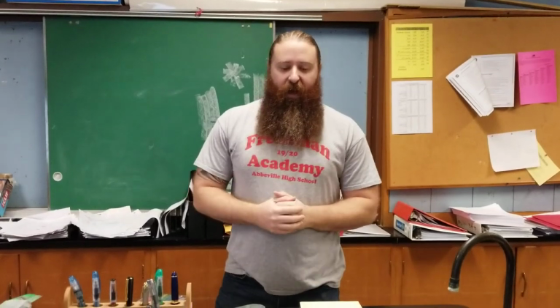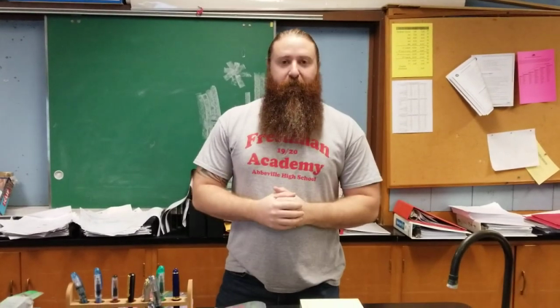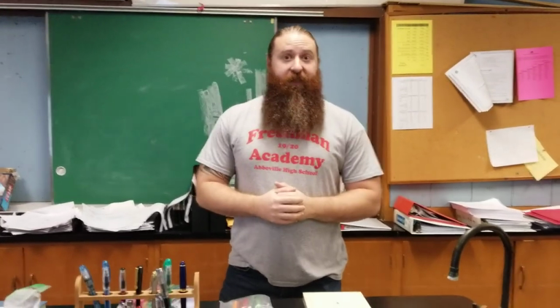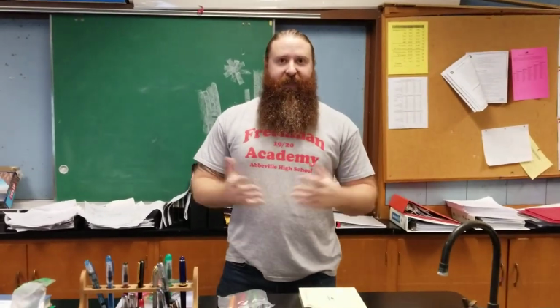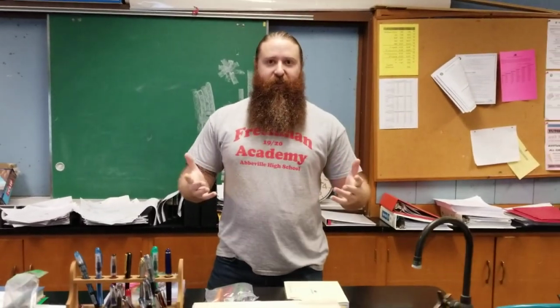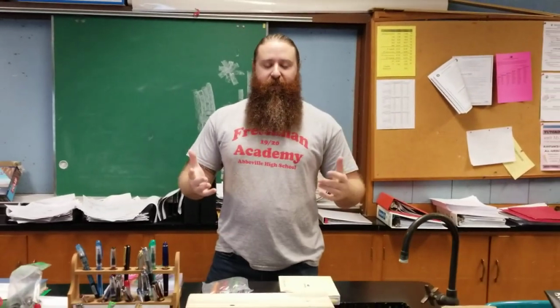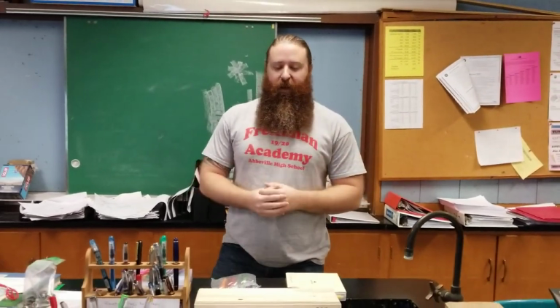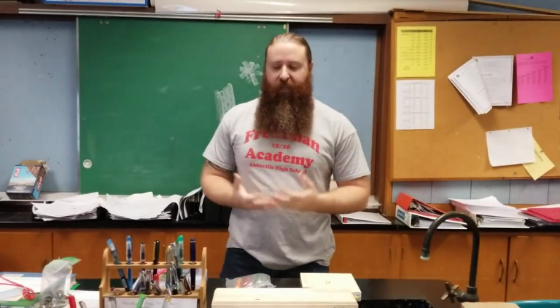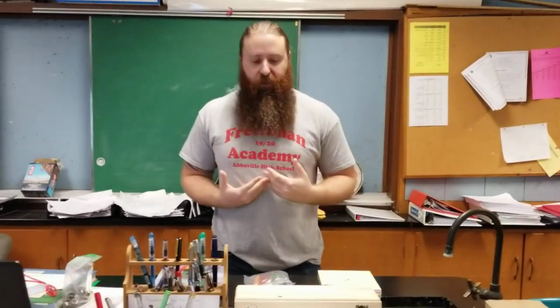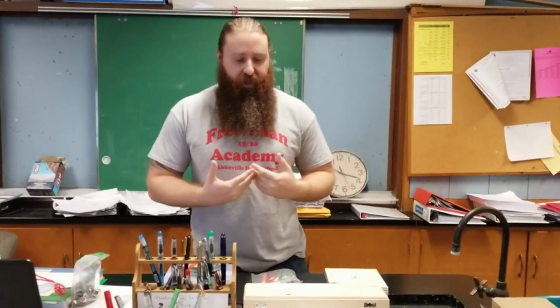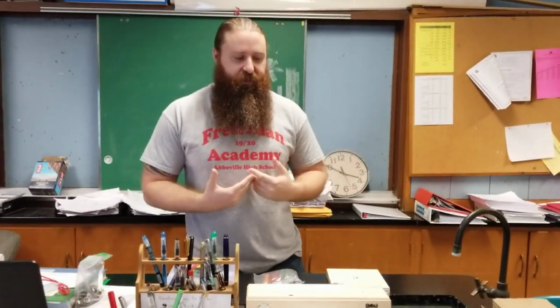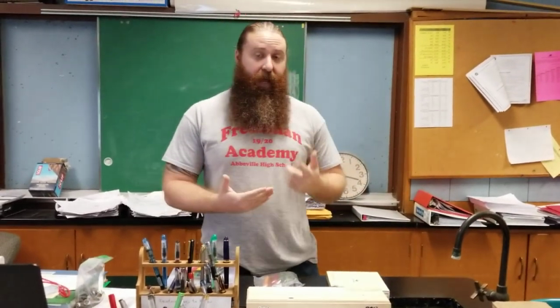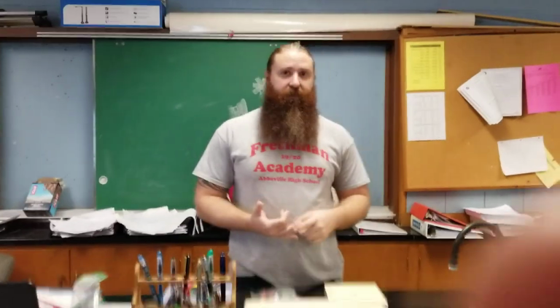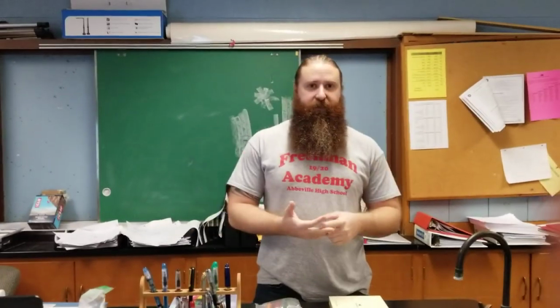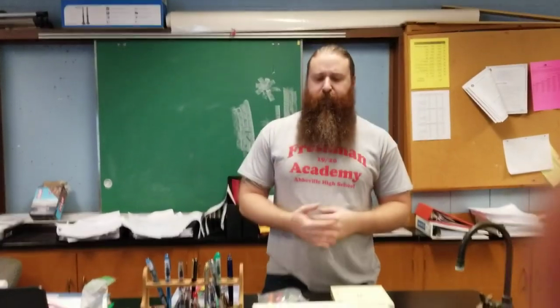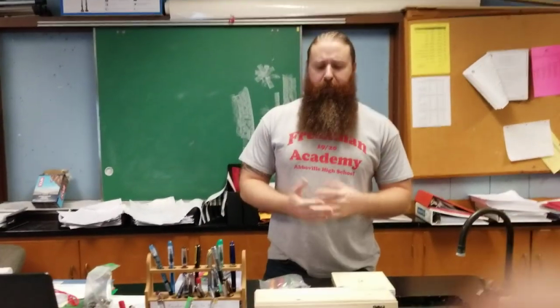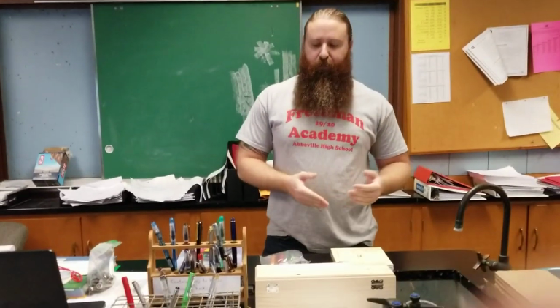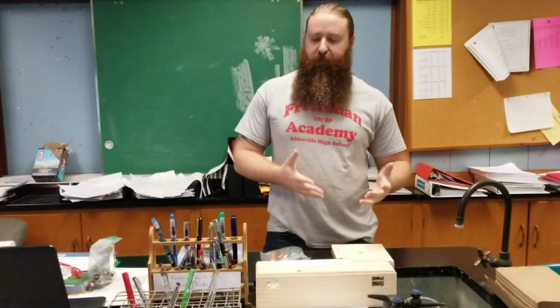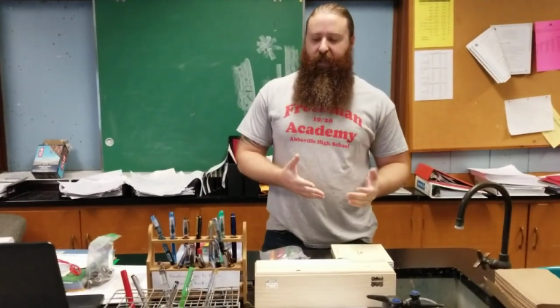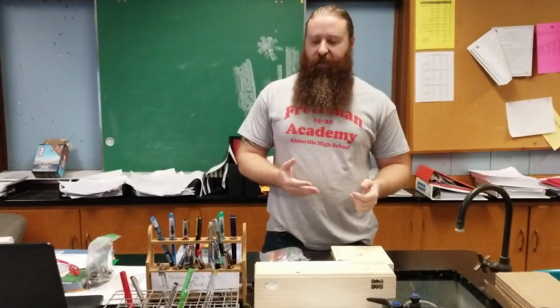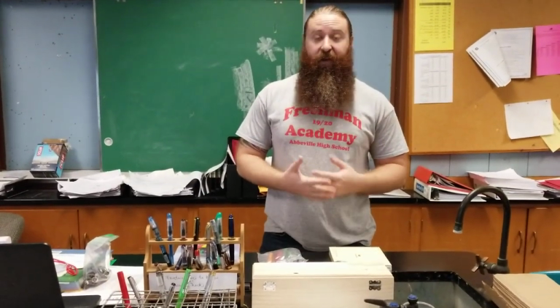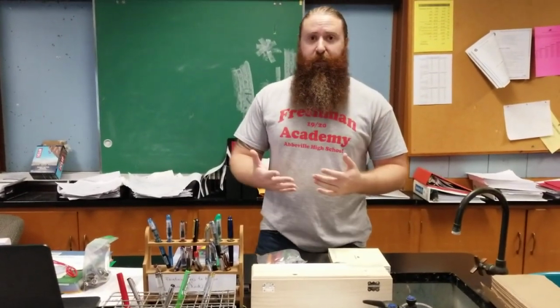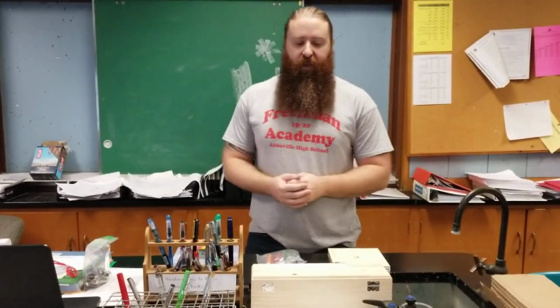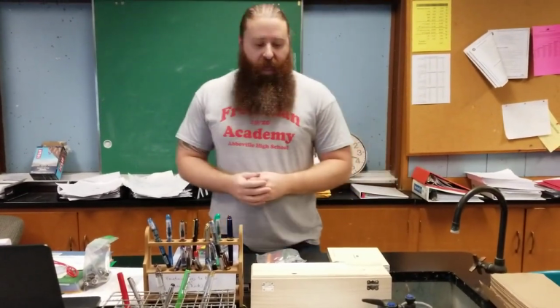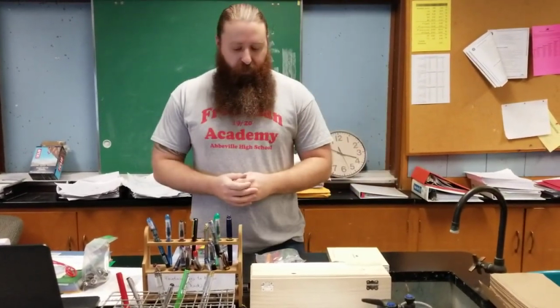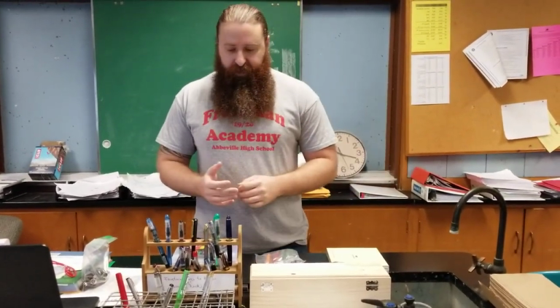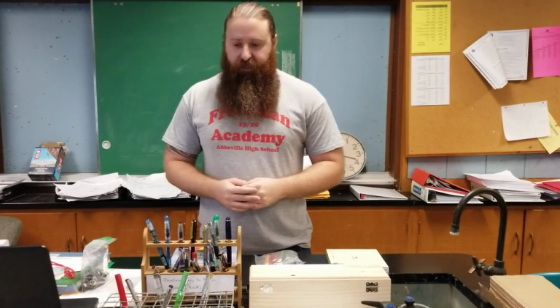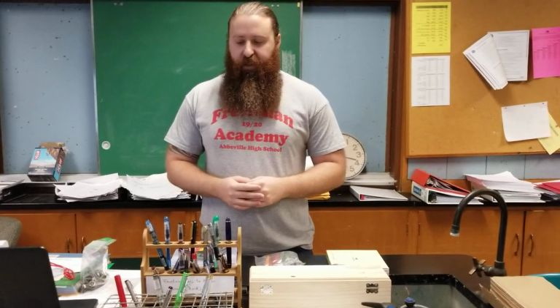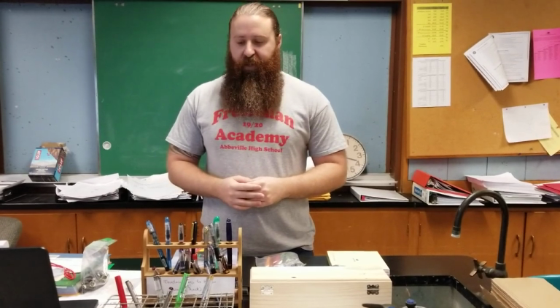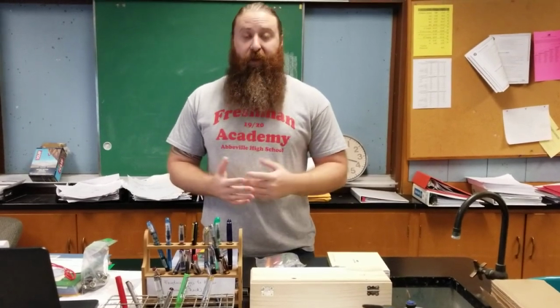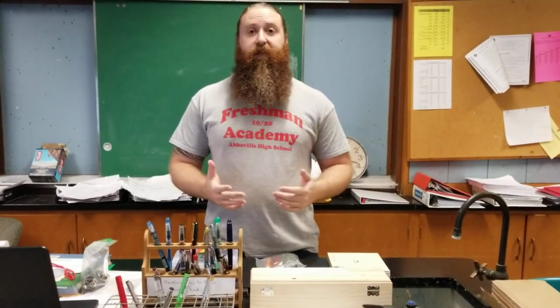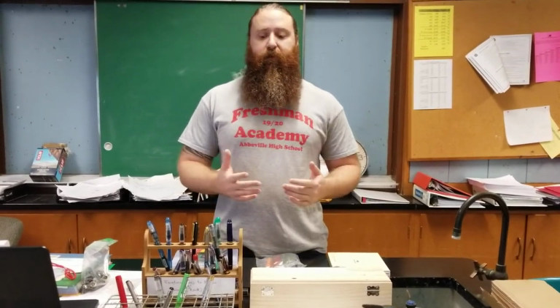Welcome Reddit to my classroom. I'm Andrew Broussard. I teach math, physics, and financial math, and recently I started giving out fountain pens to my students.